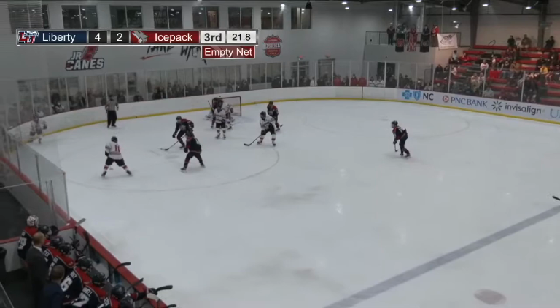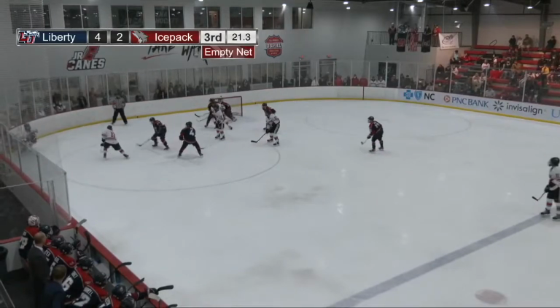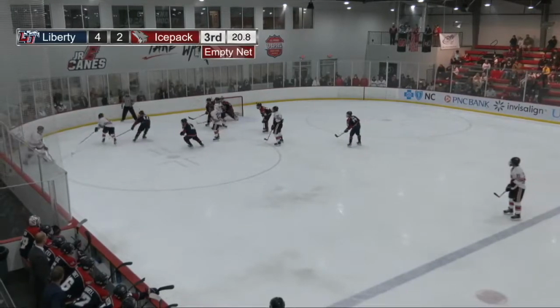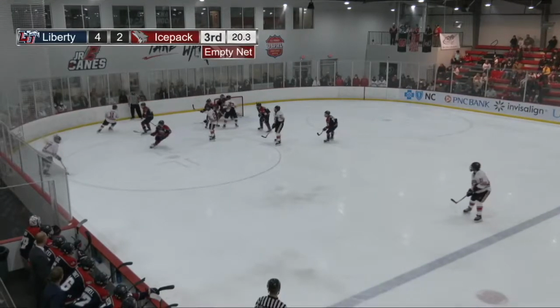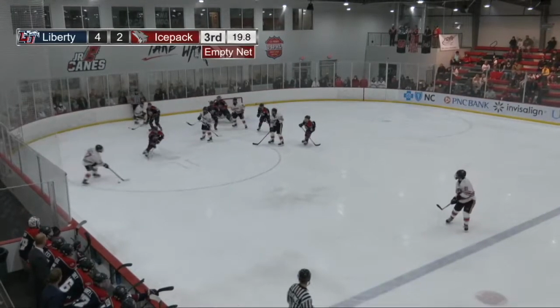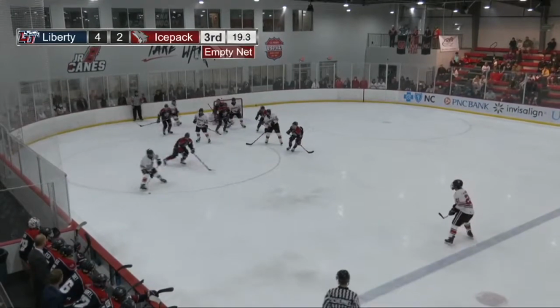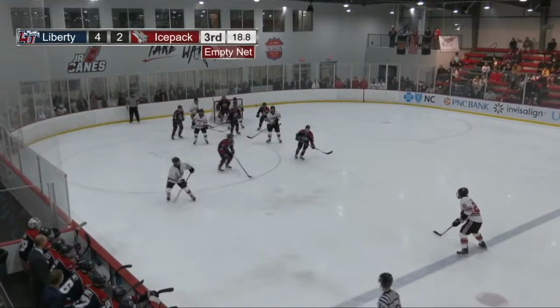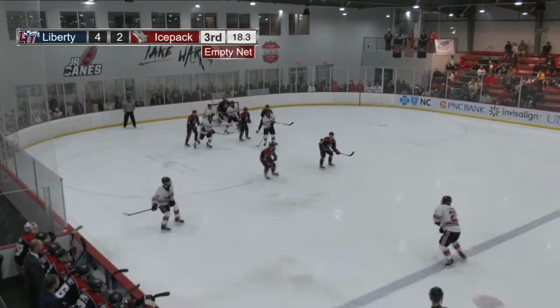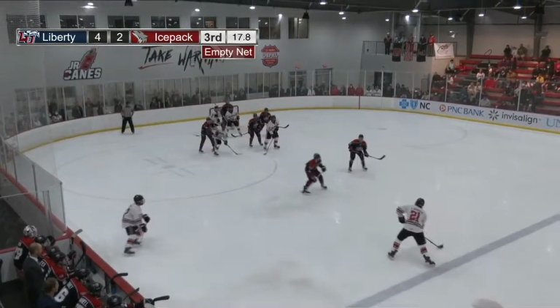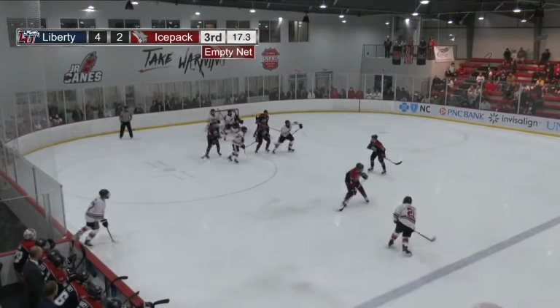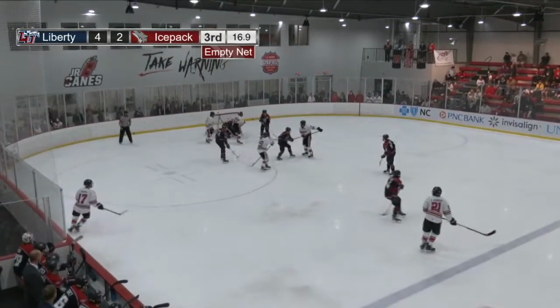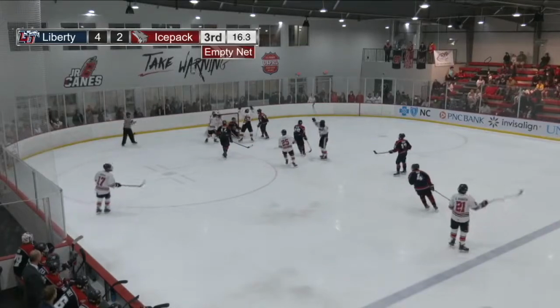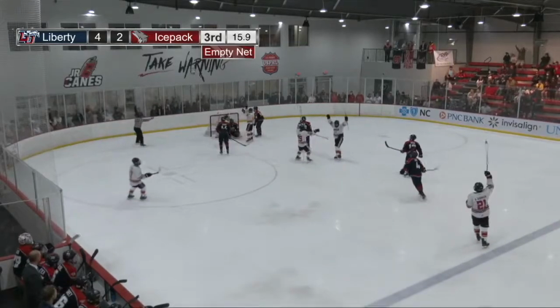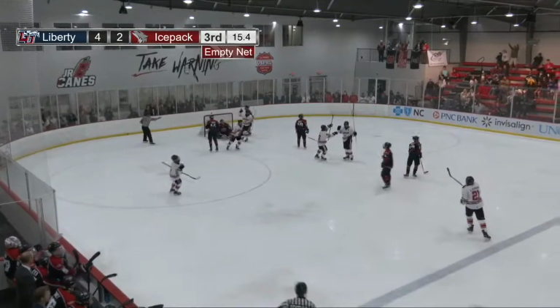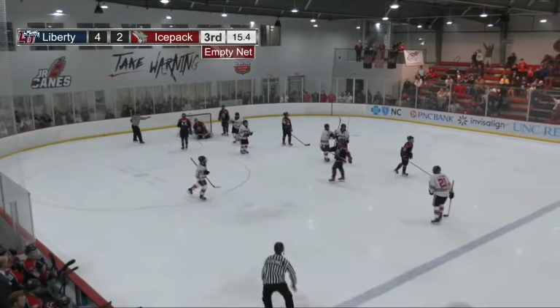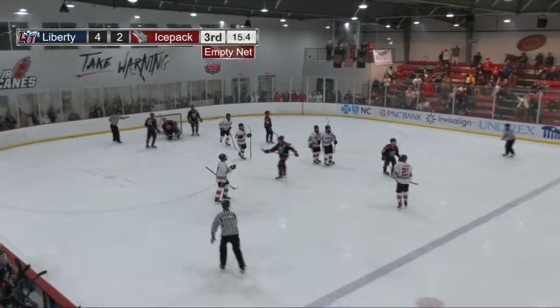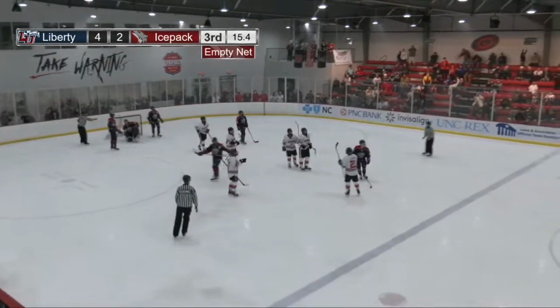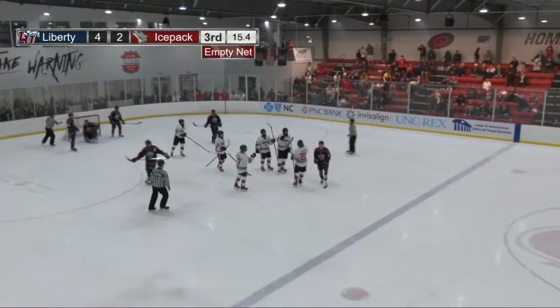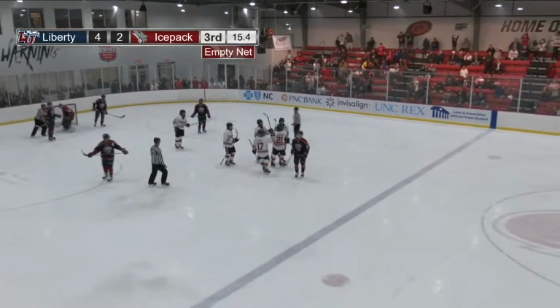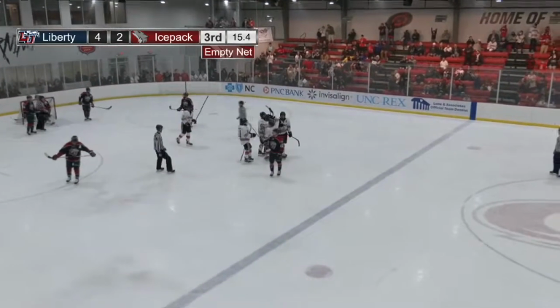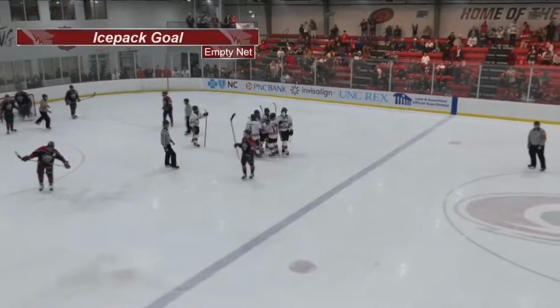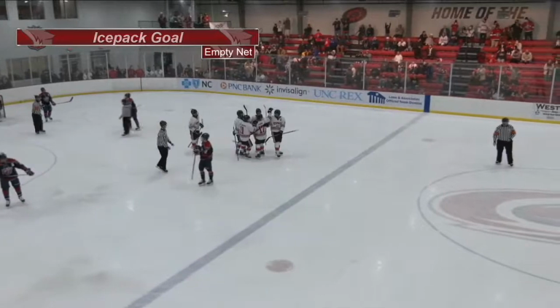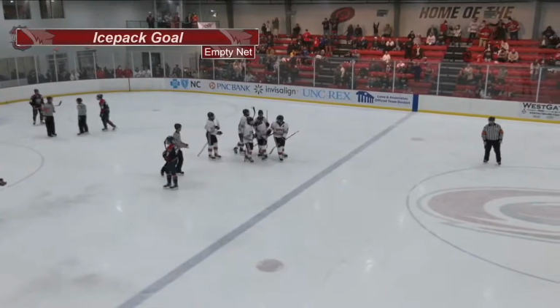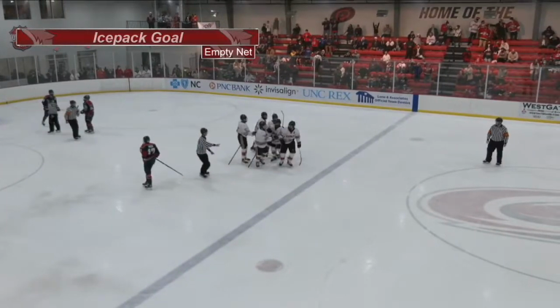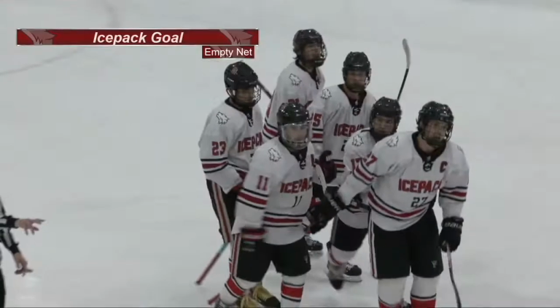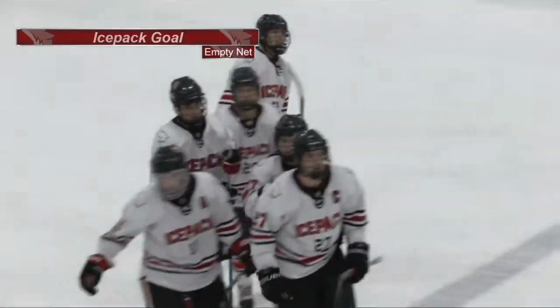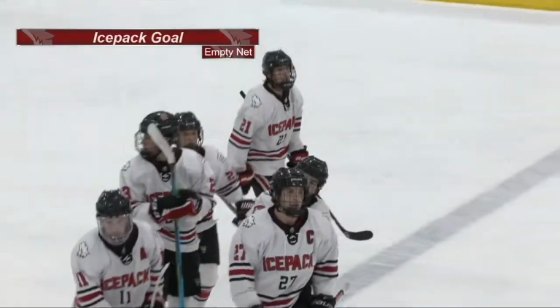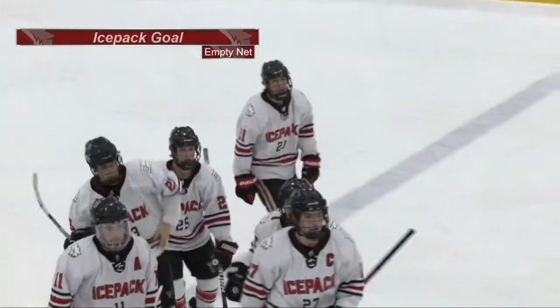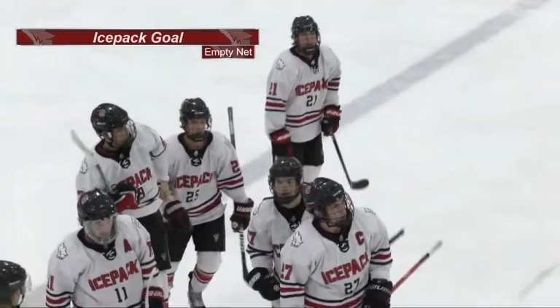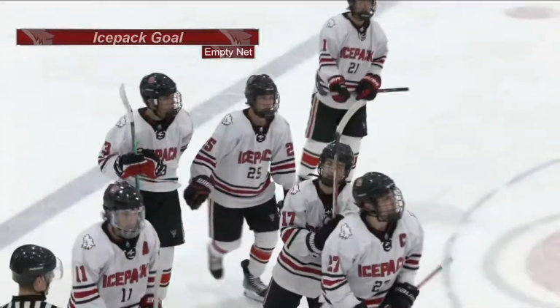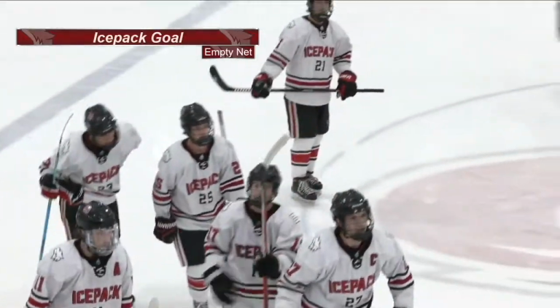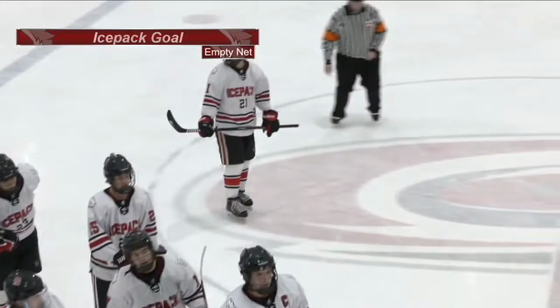Johnson taking it down the left side, drop for Arrini, Arrini to the point, Robinson — his wrister tipped on the way and they score! Who else but Chris Solomon in the slot, deflecting that one in. And NC State maybe just barely has life. It's 4-3.